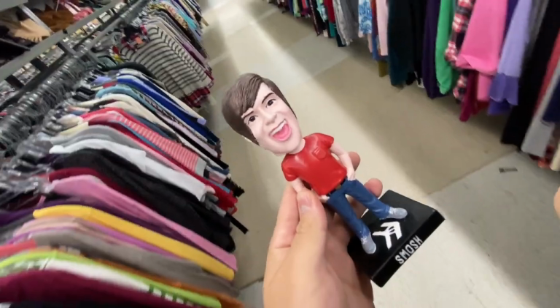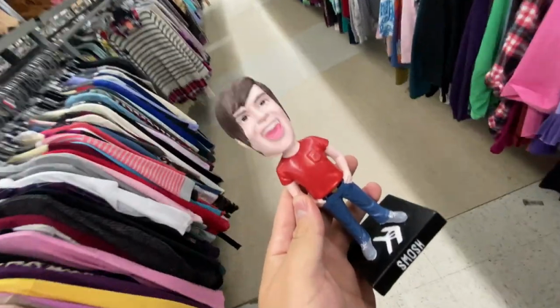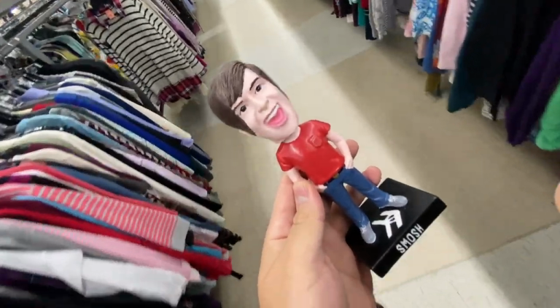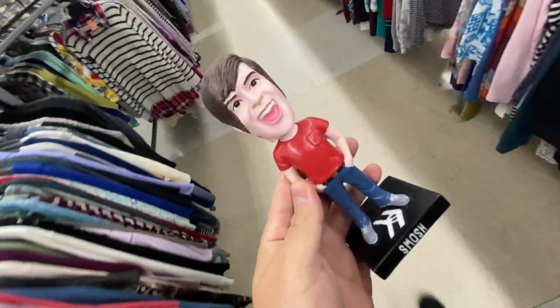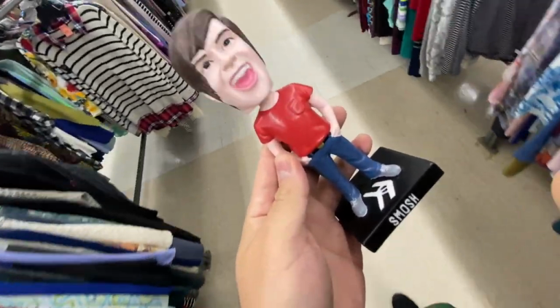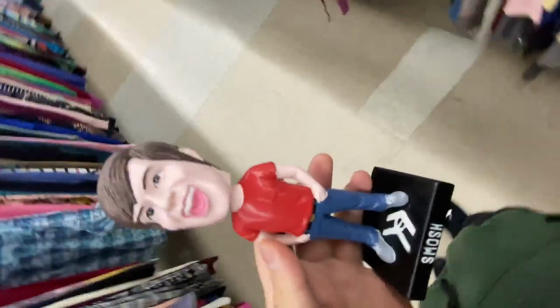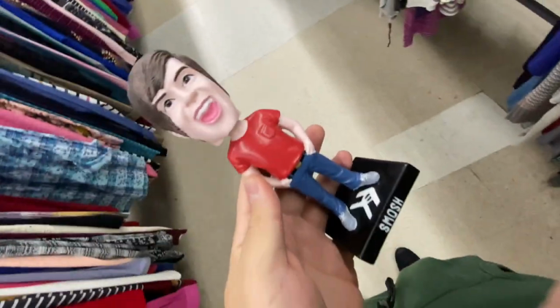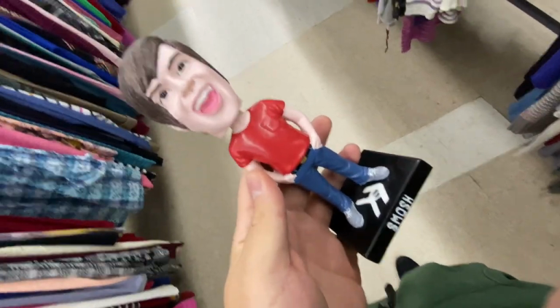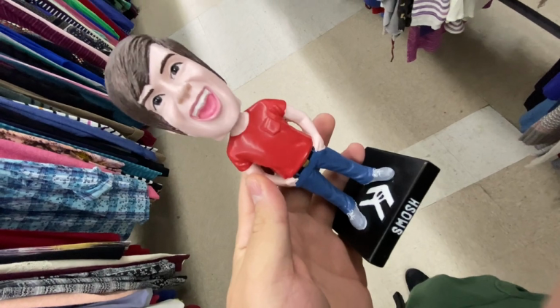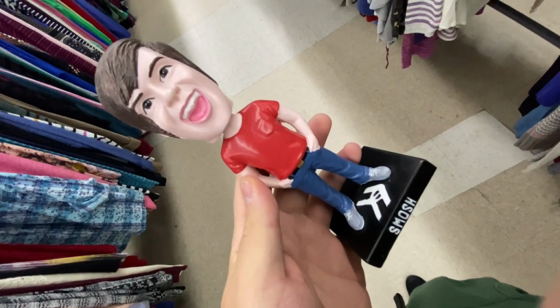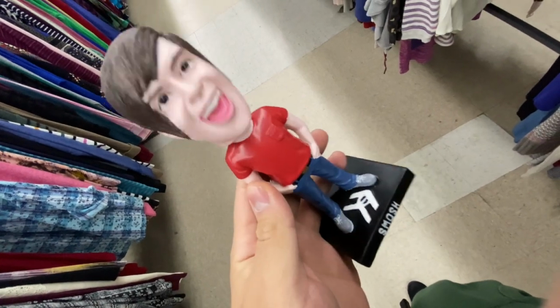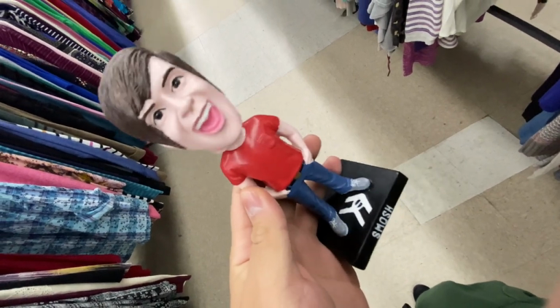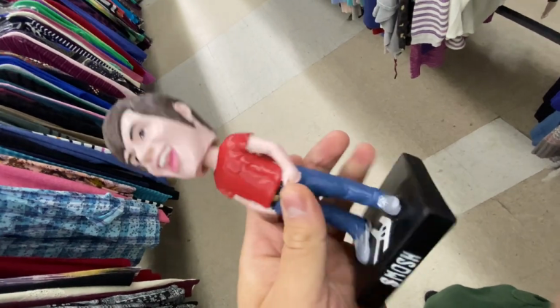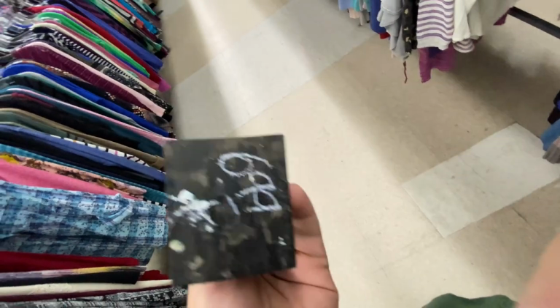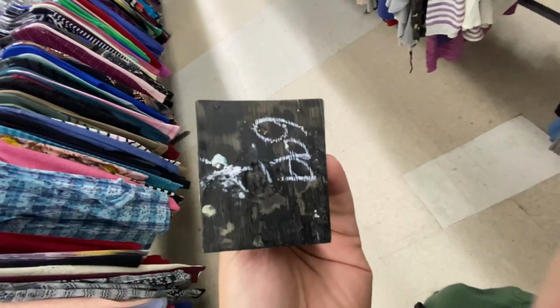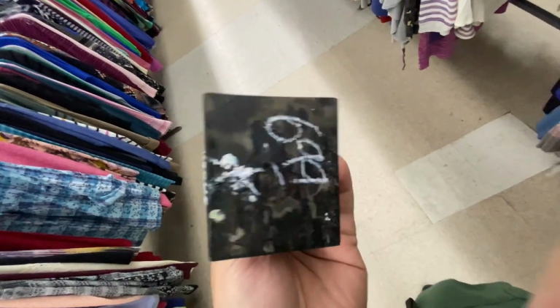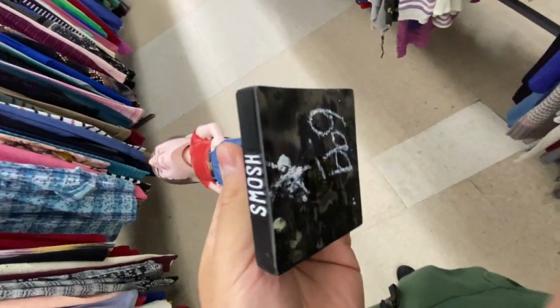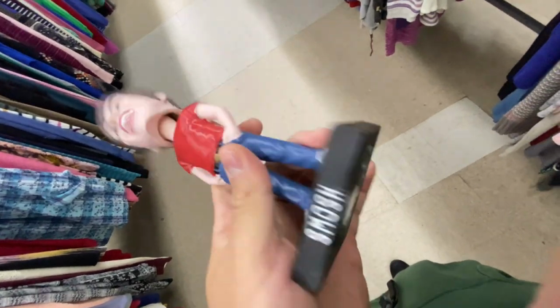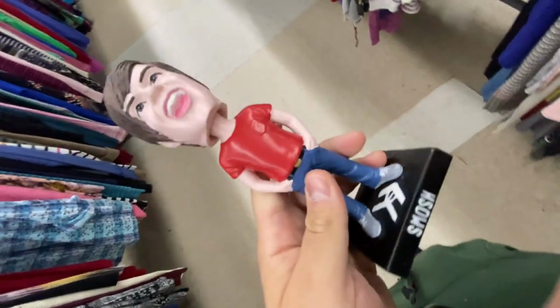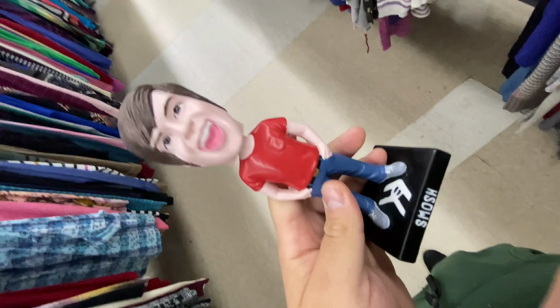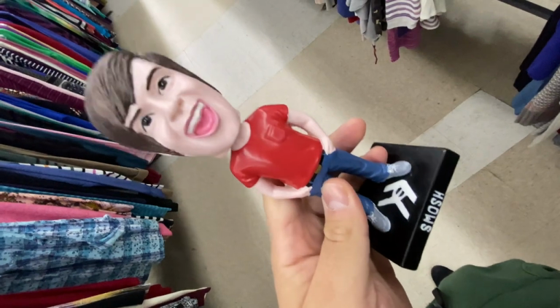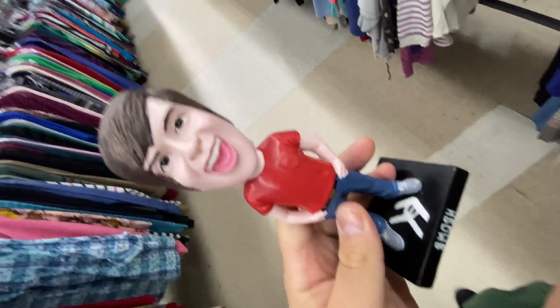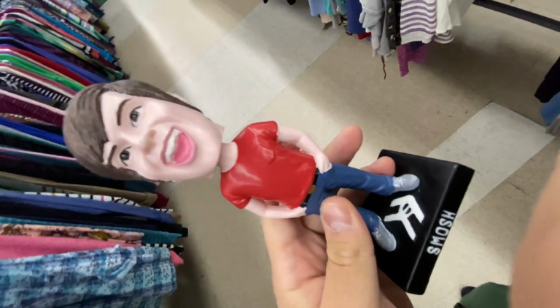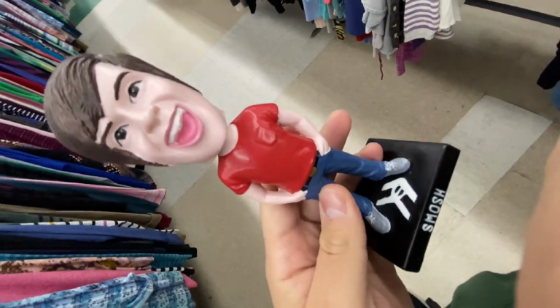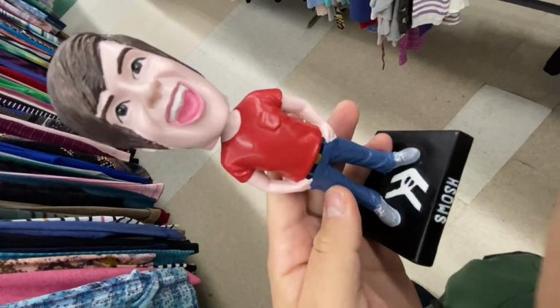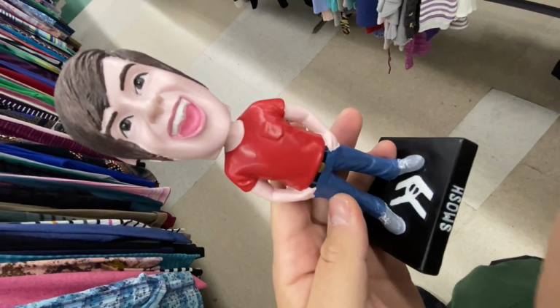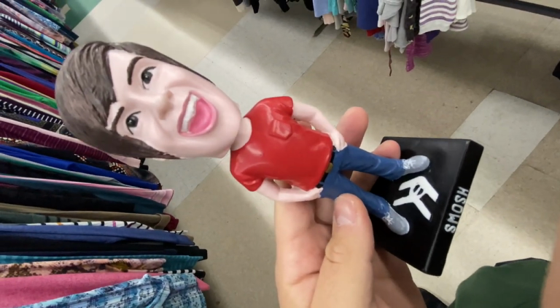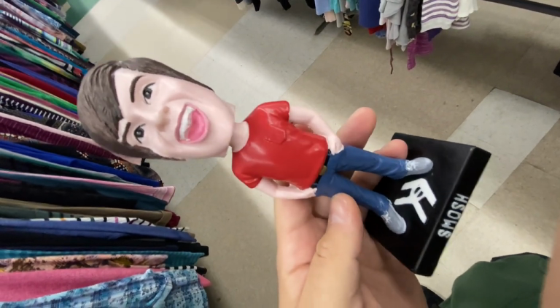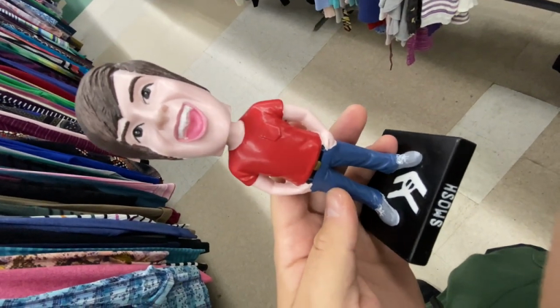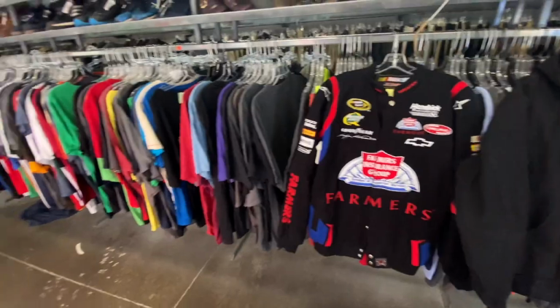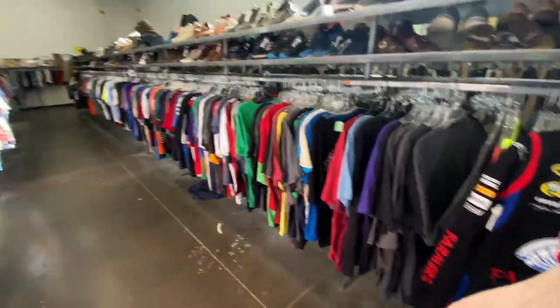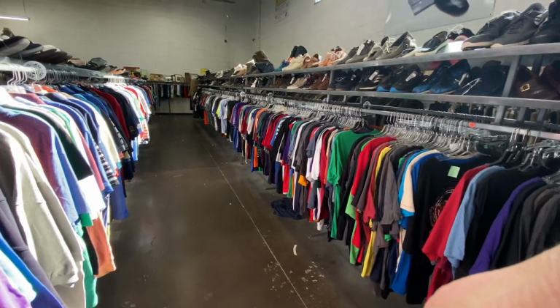You guys remember when Smosh was actually good? Found the Anthony Padilla bobblehead — they want $6.99 for it, but there's only one on eBay where someone's asking like $95. So I figure it's an okay deal.